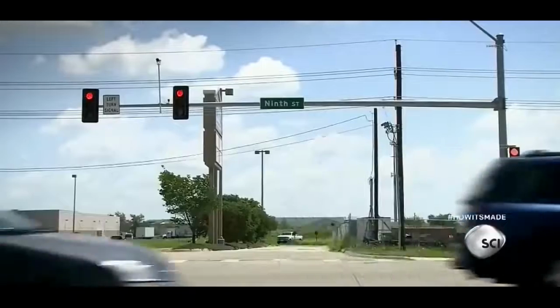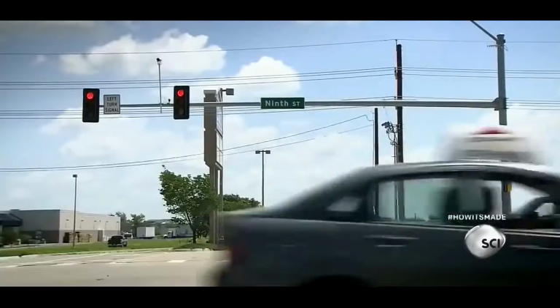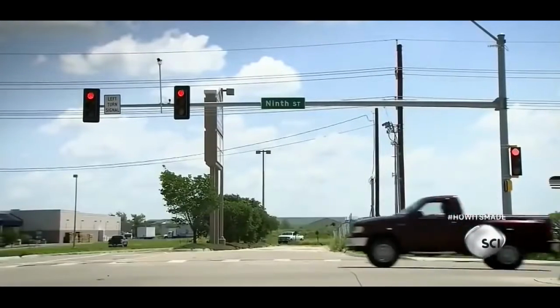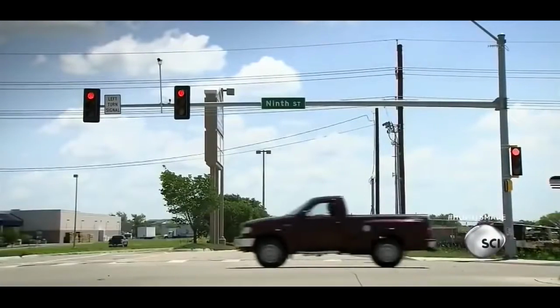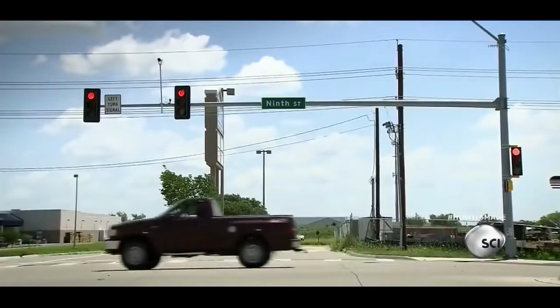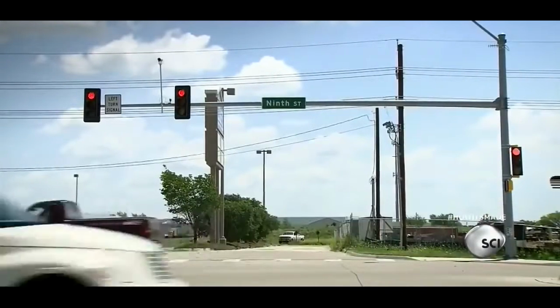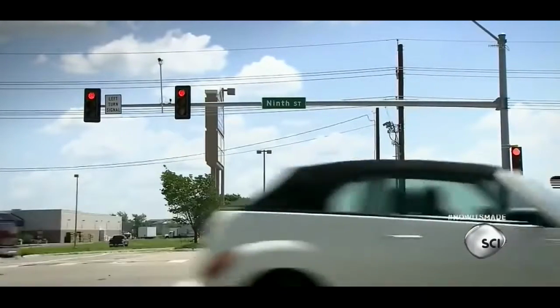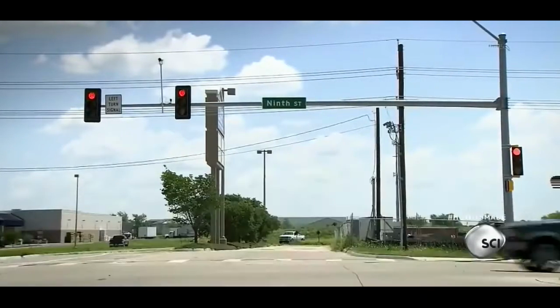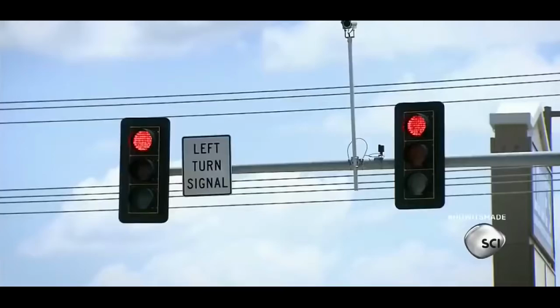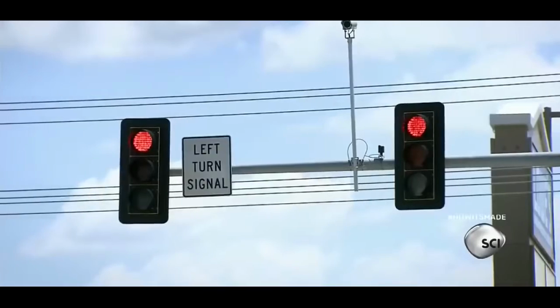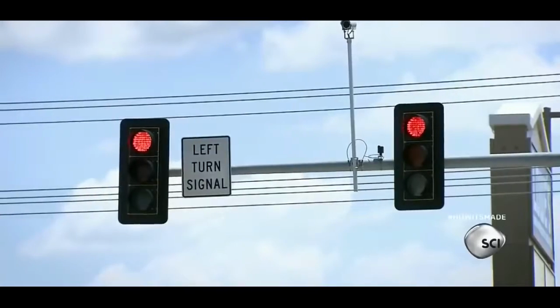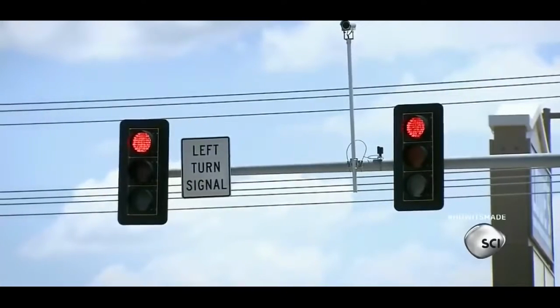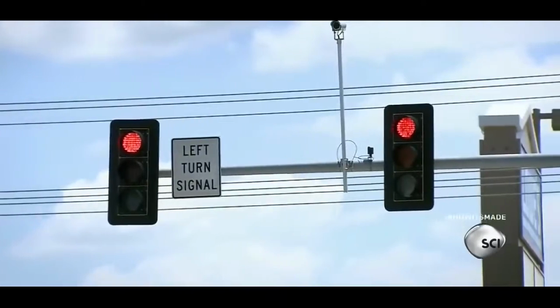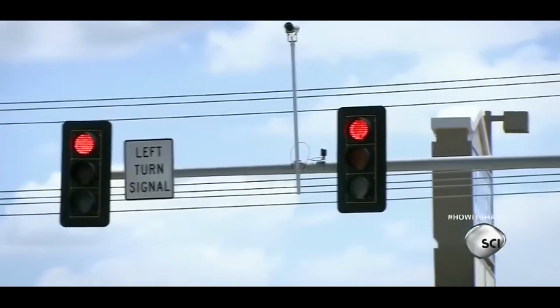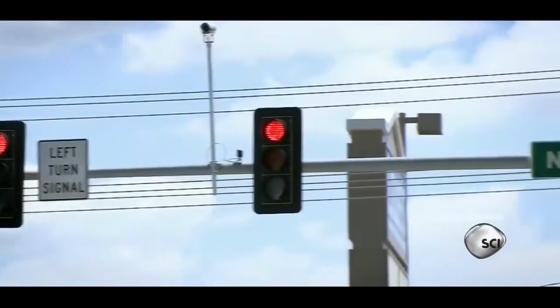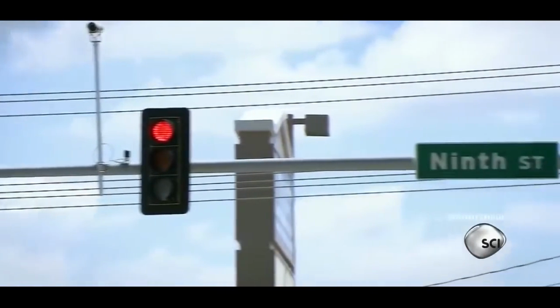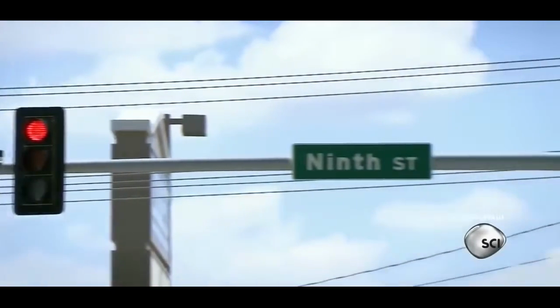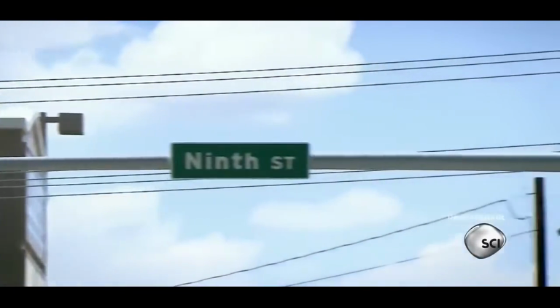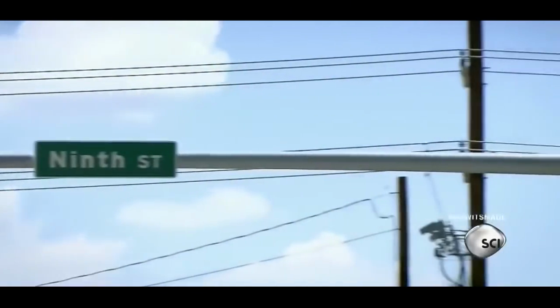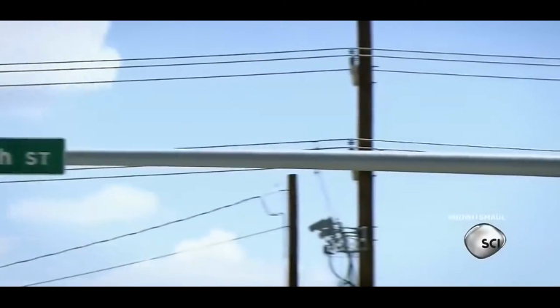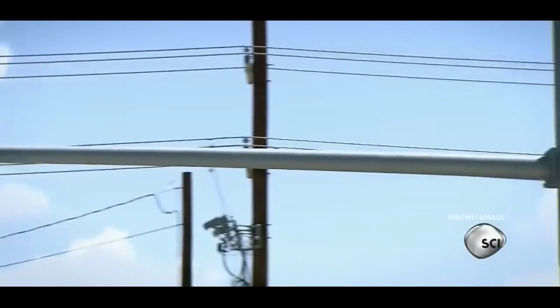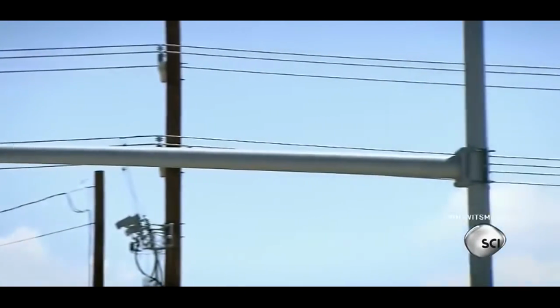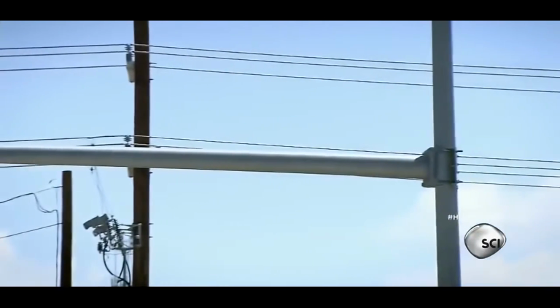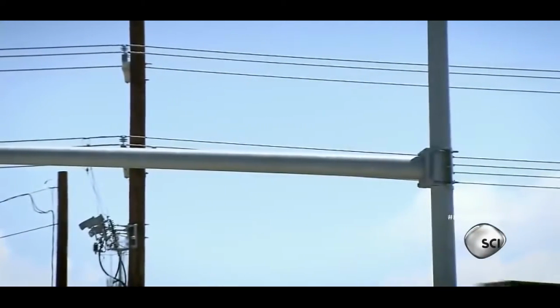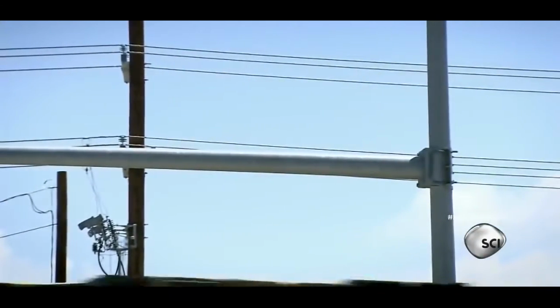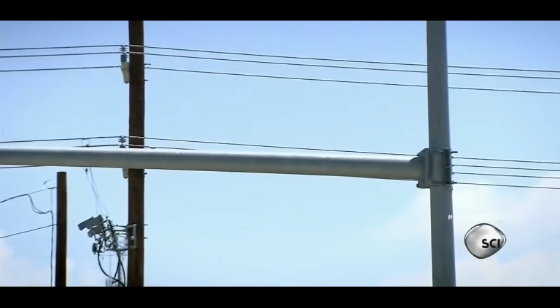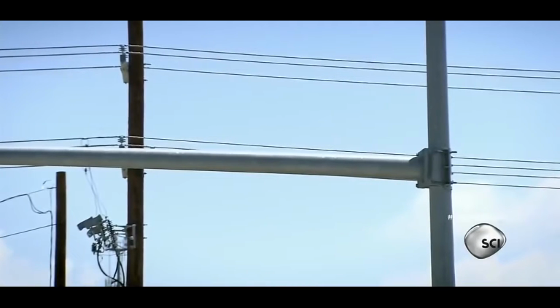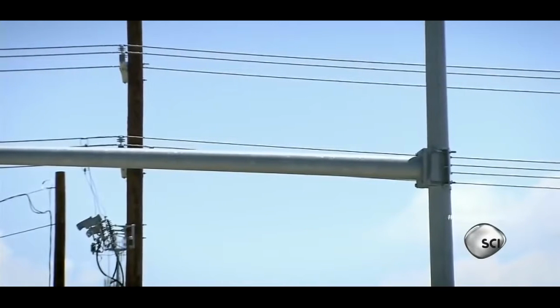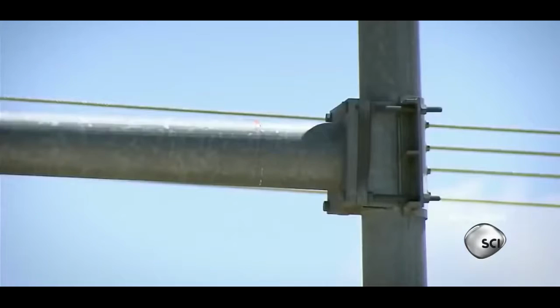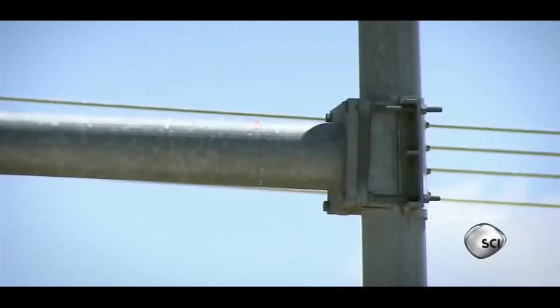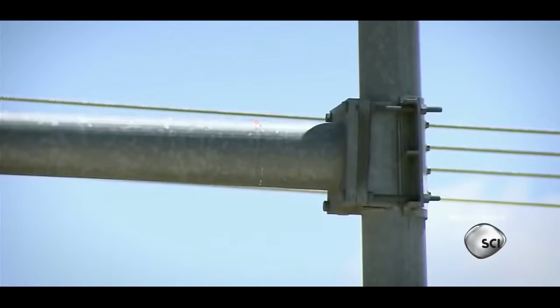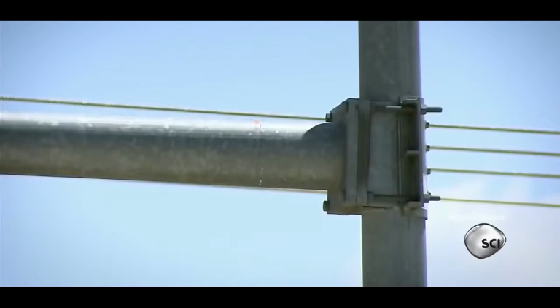Poles are made of high-strength steel. Years of weather exposure can cause corrosion, so the poles are galvanized on both sides for protection. Each pole has a welded plate to connect it to a perpendicular pole.